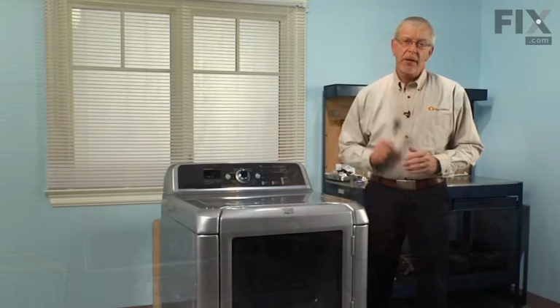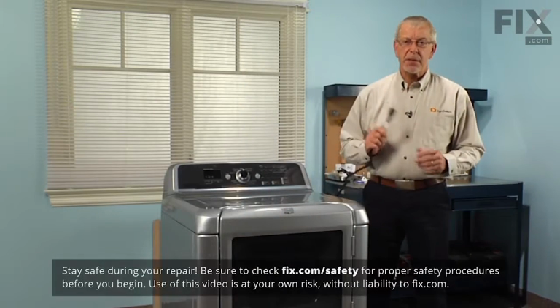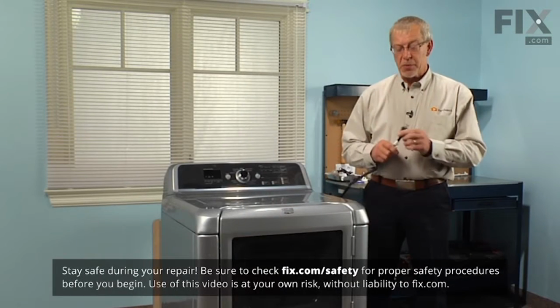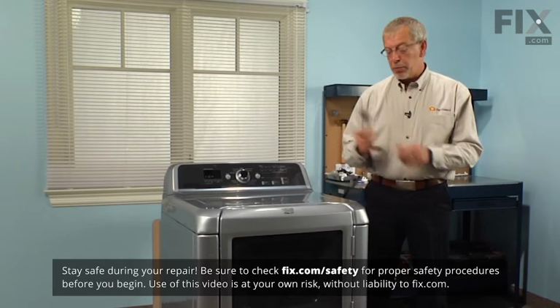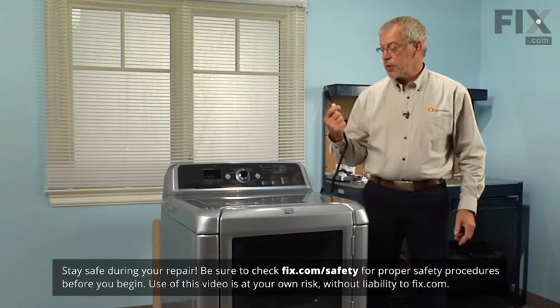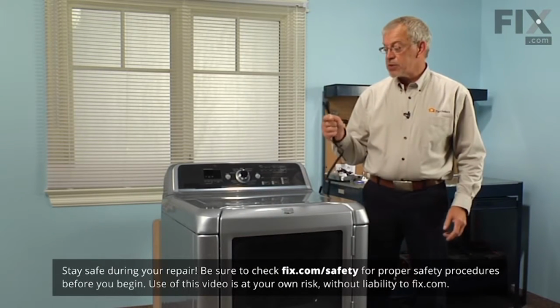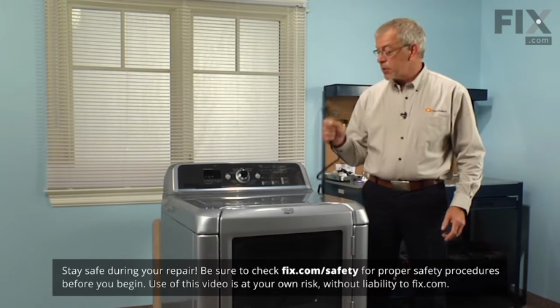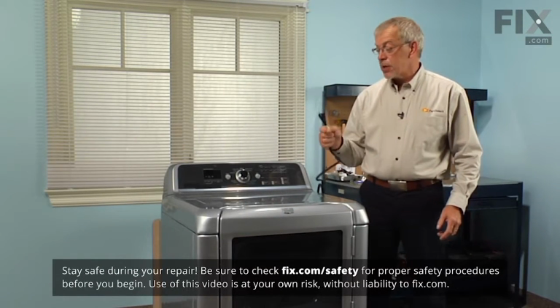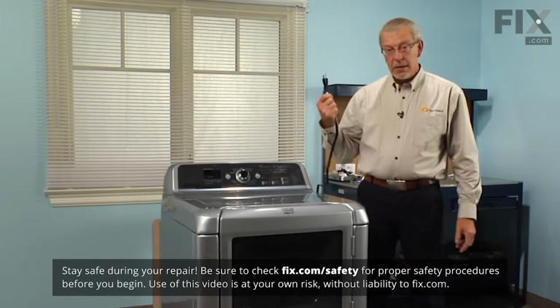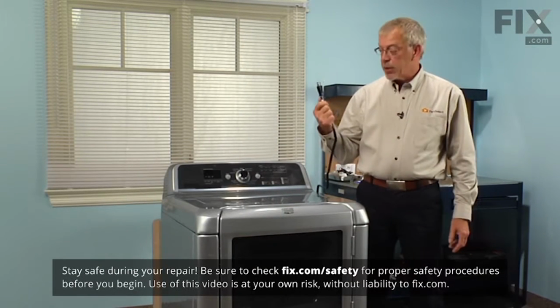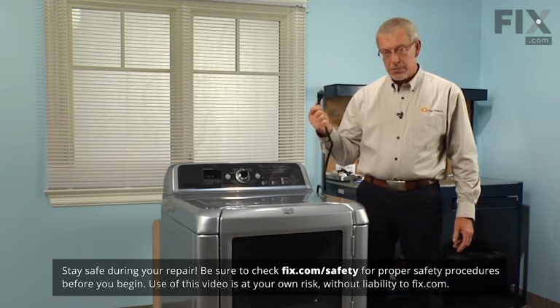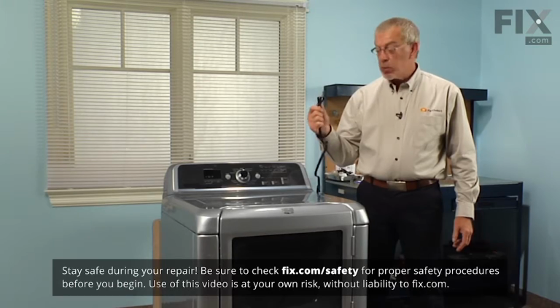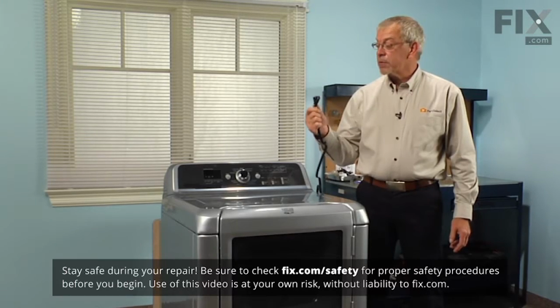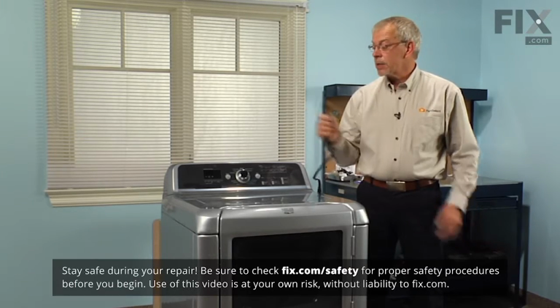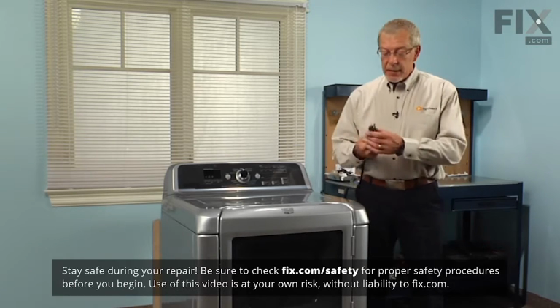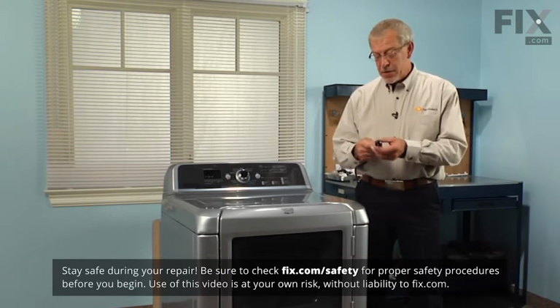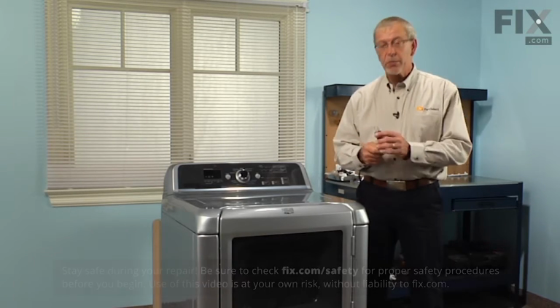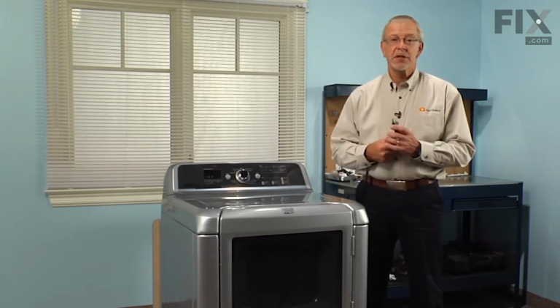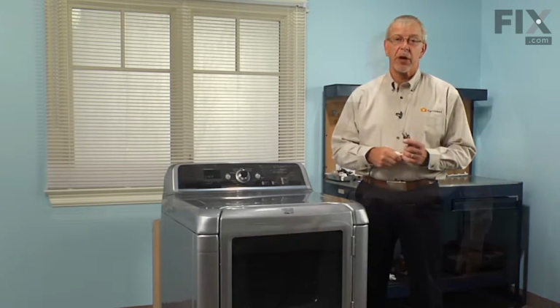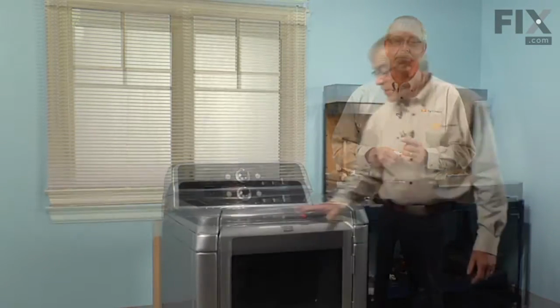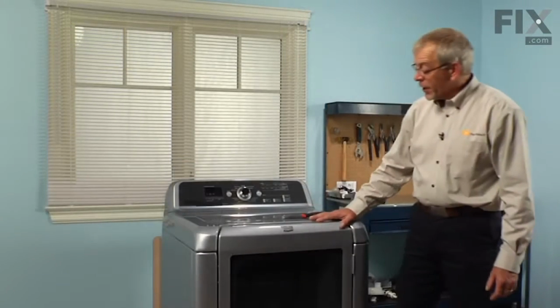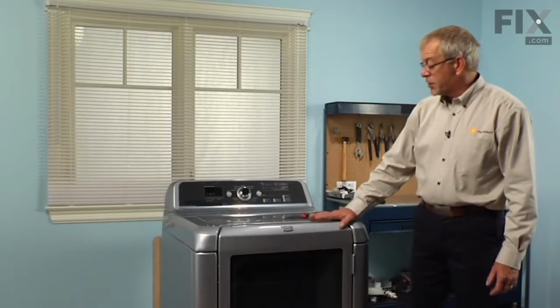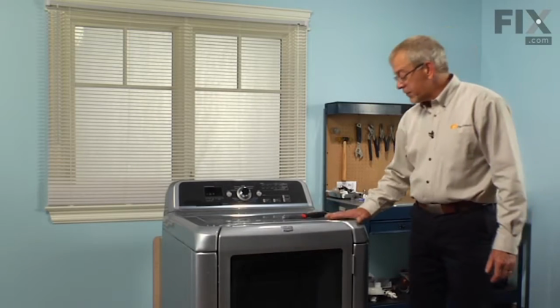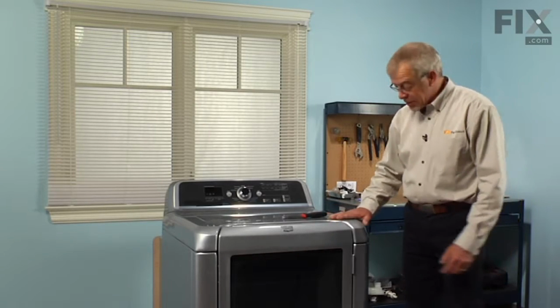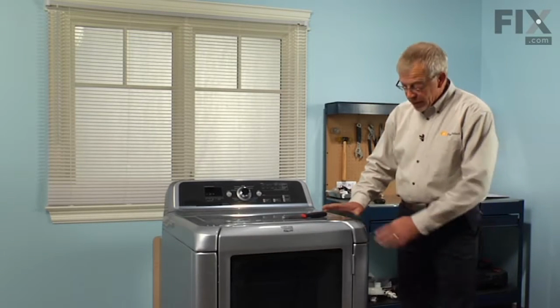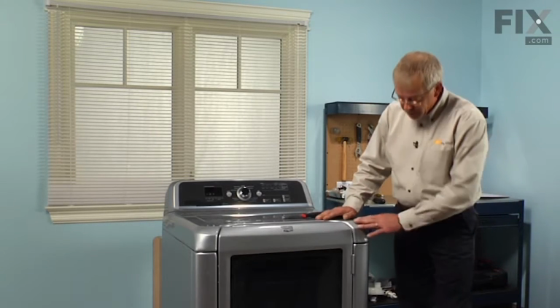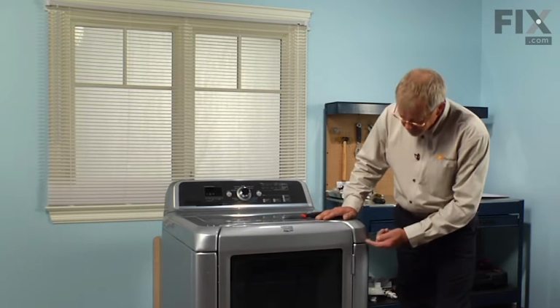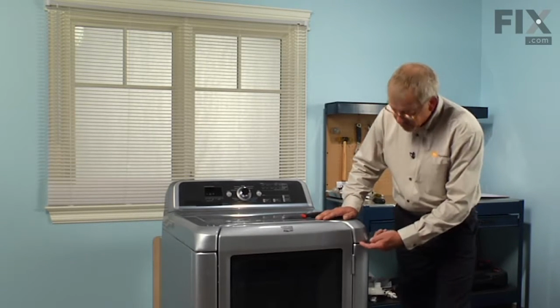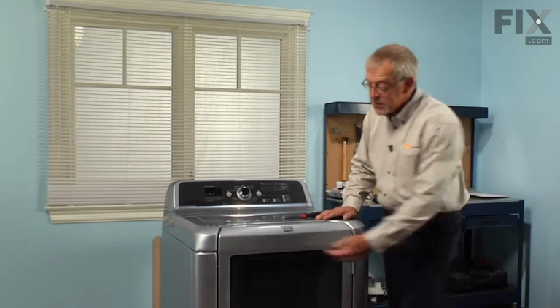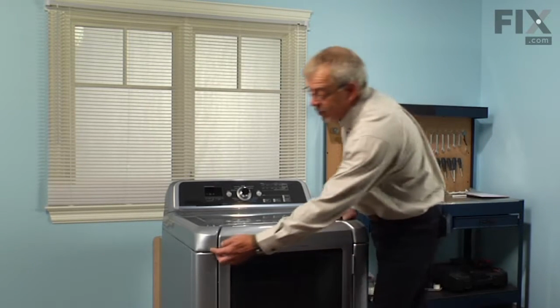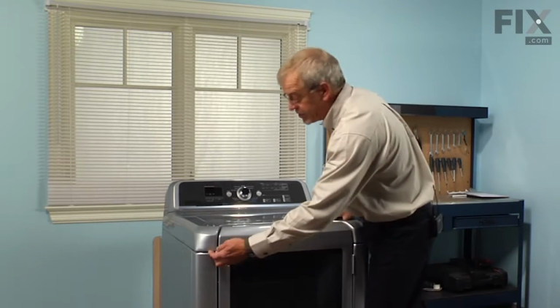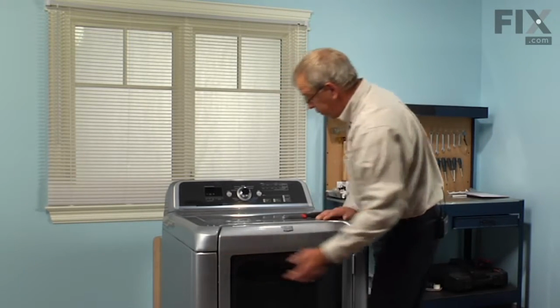The first step to this repair will be to disconnect the power supply to the appliance. If there's a plug on it, simply remove the plug from the socket. If it's hardwired, we'll need to disconnect the breaker. Then the next step will be to lift the main top, which is held in place with two spring clips, one on each side of the door.